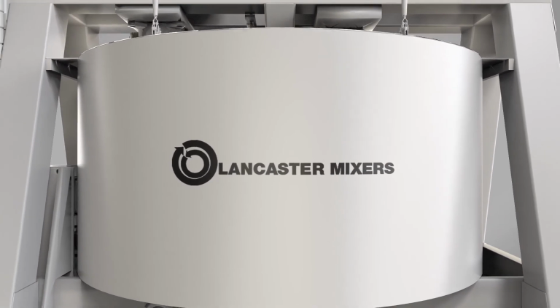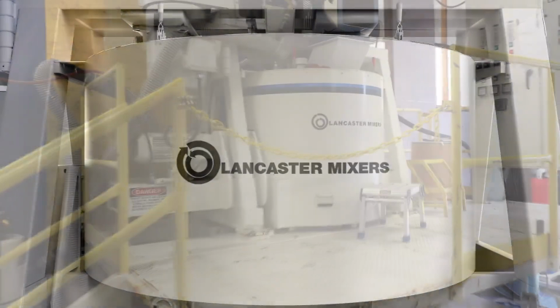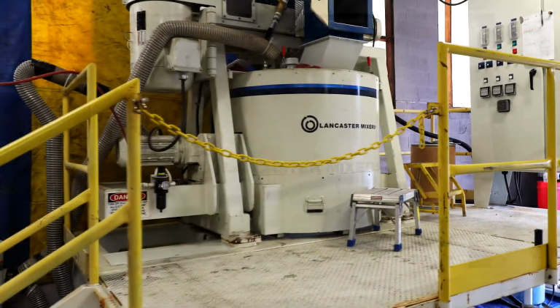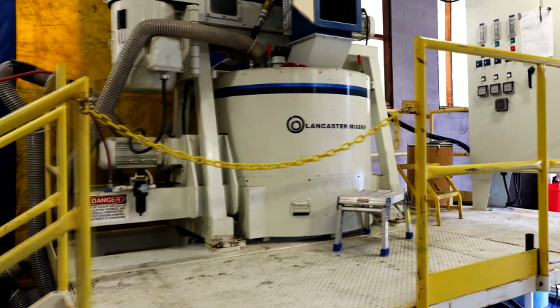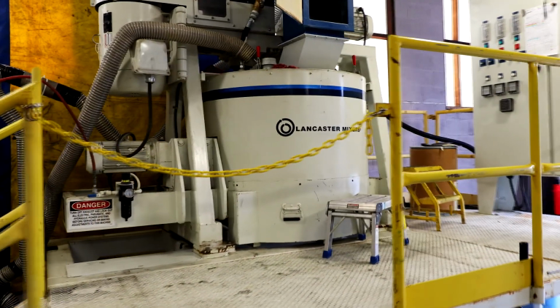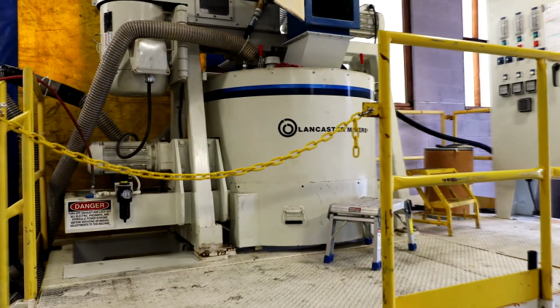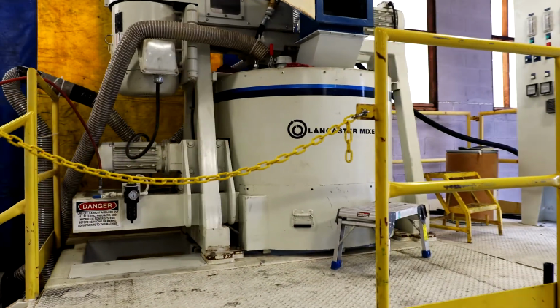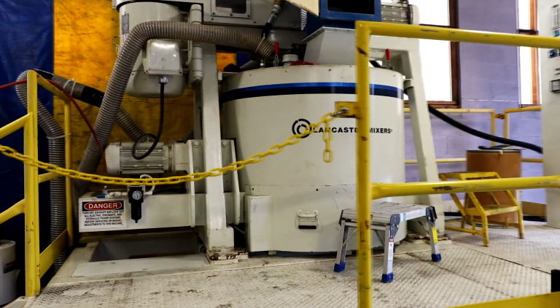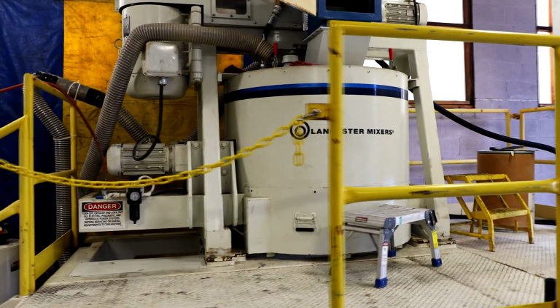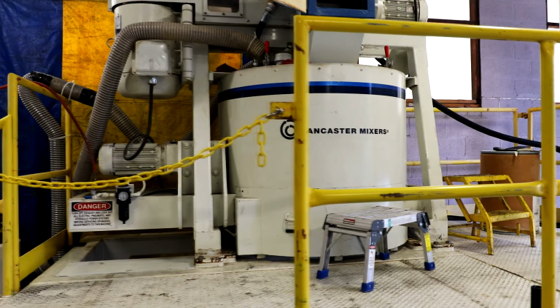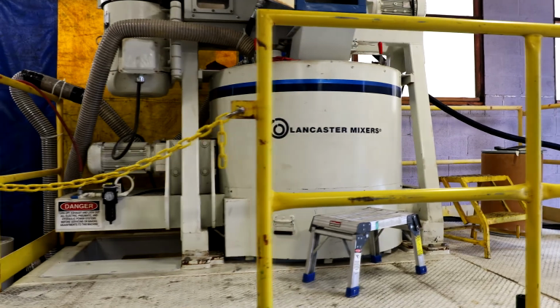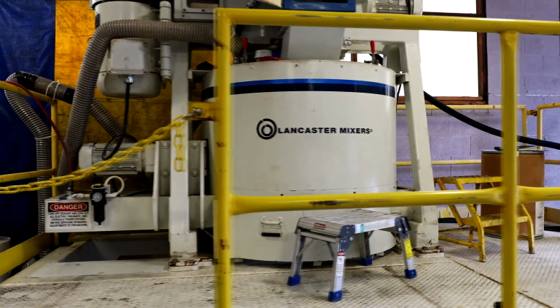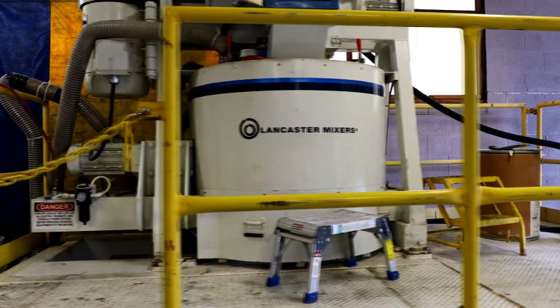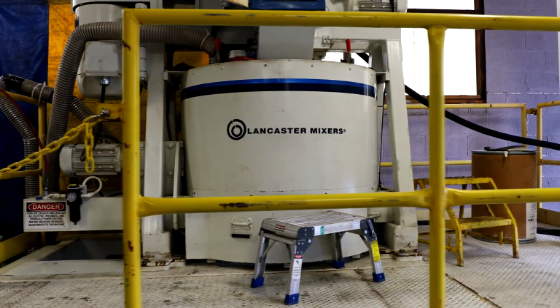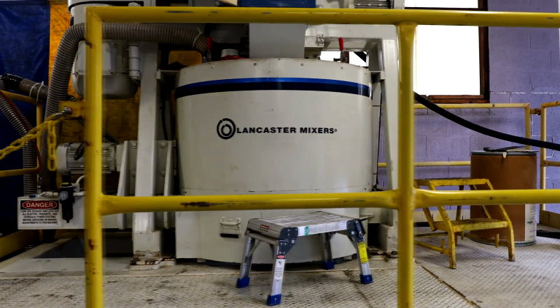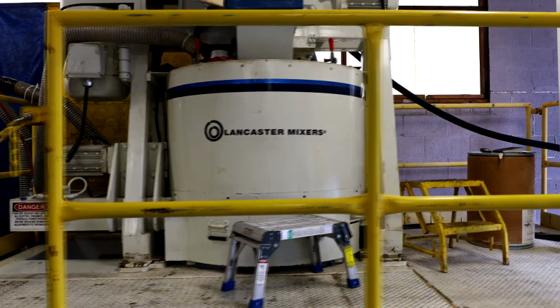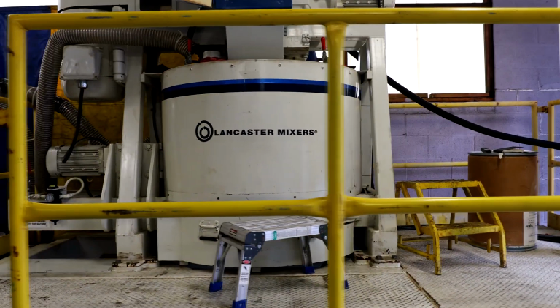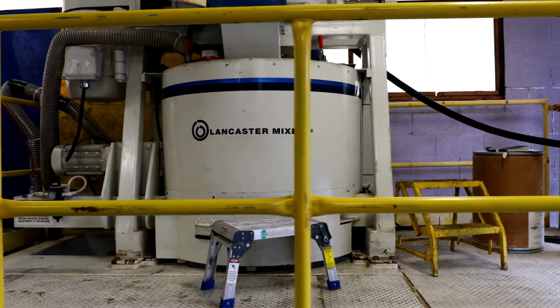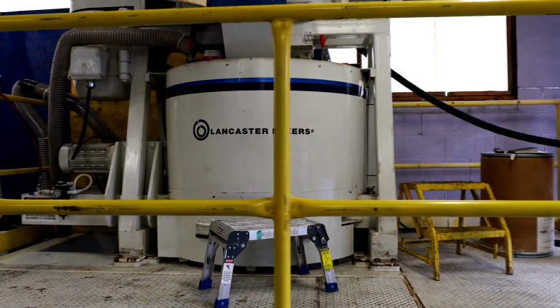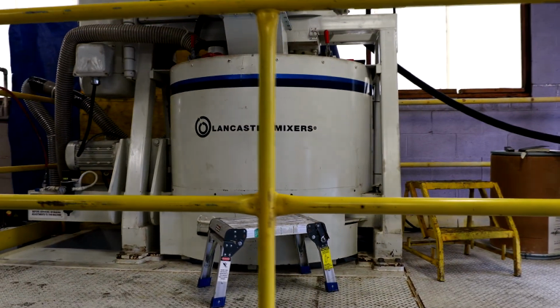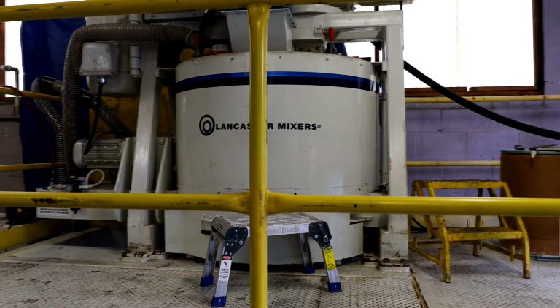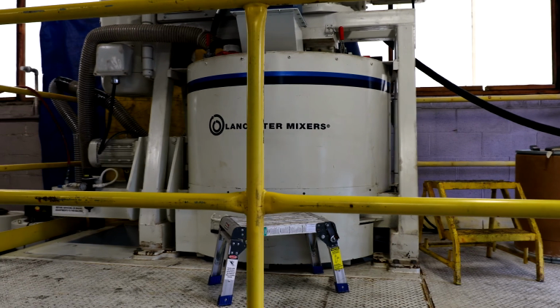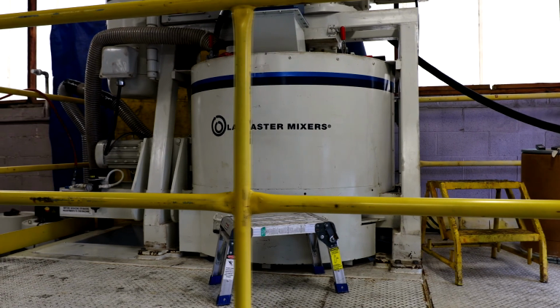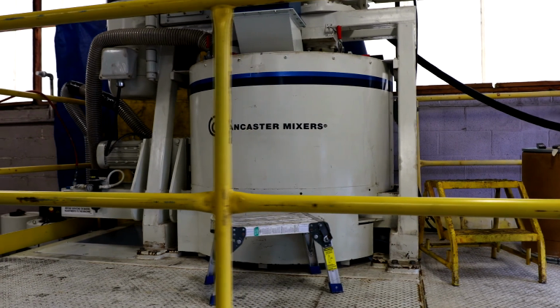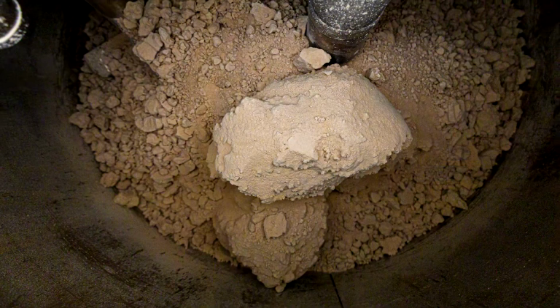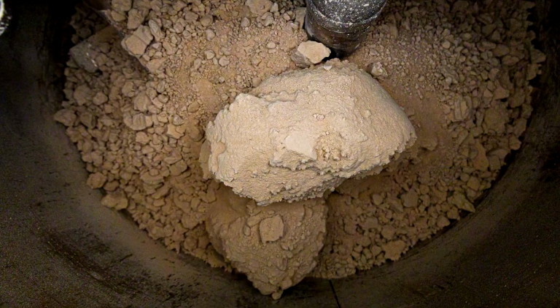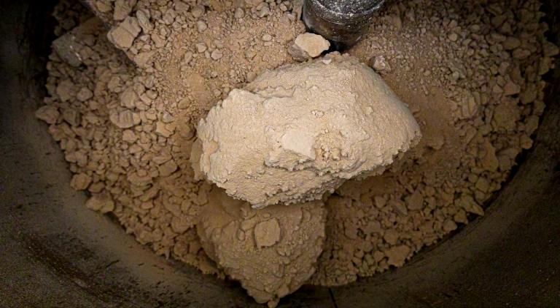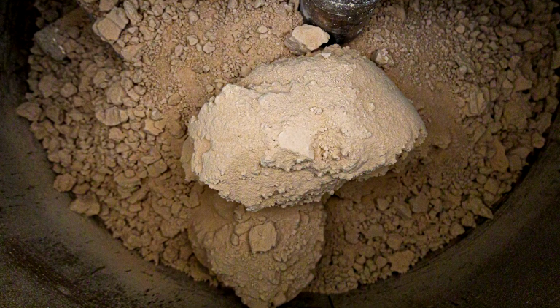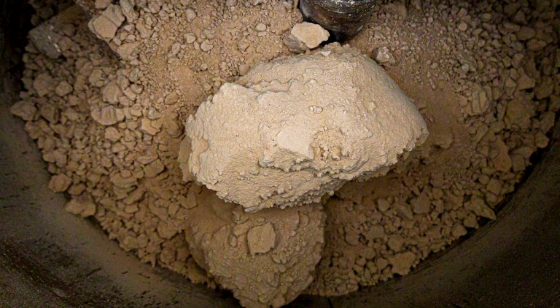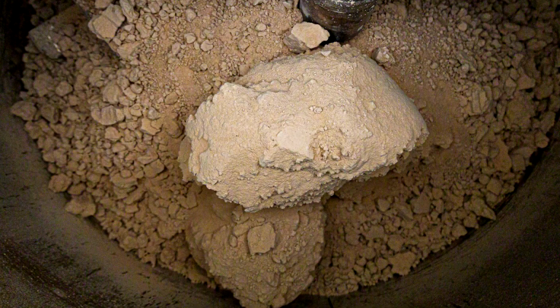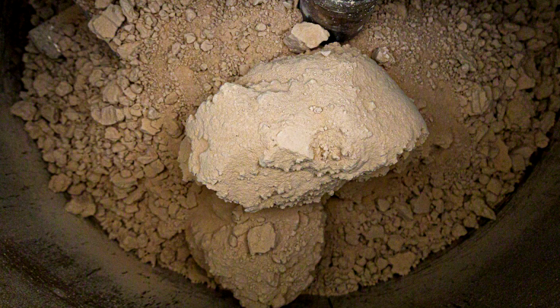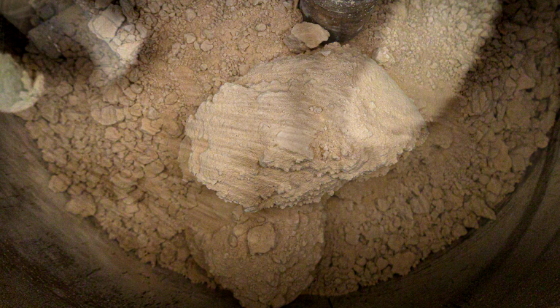This is the third video in our lab and testing series. The Lancaster Products Lab is equipped with a production-sized K4 mixer to test and optimize mix recipes at full scale. In this video, we are testing a clay type of material for pelletization.